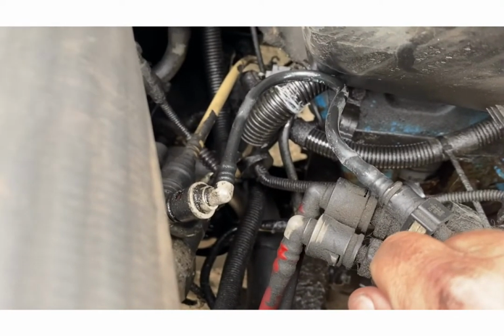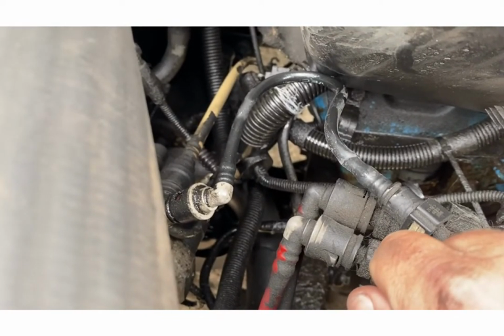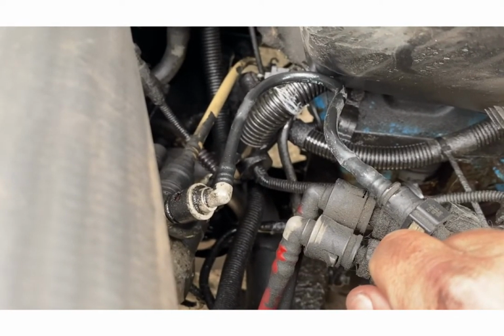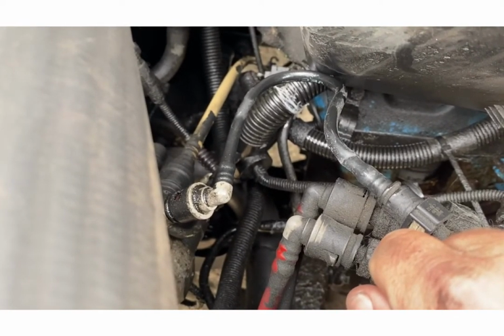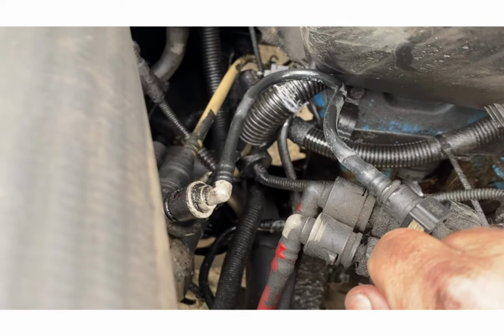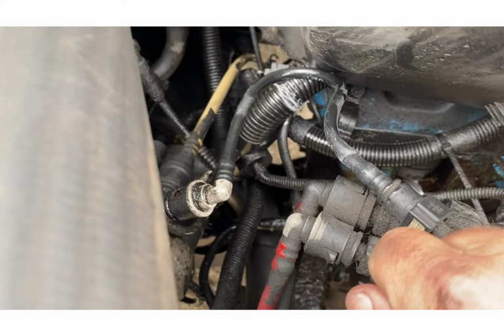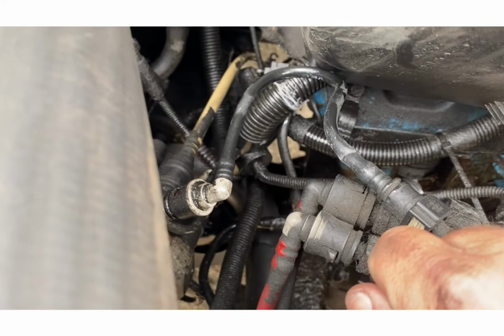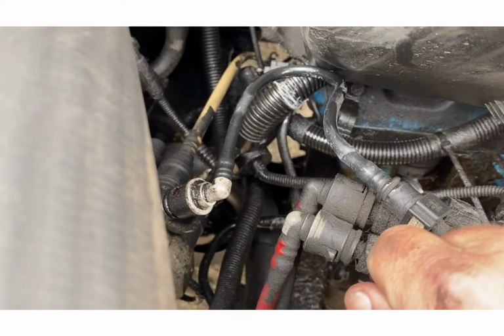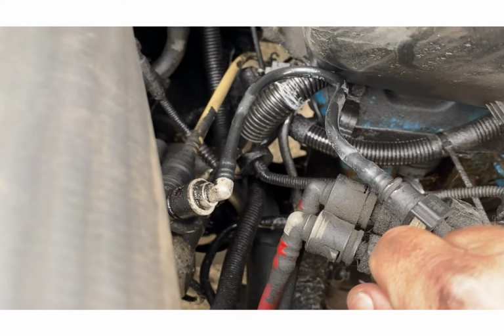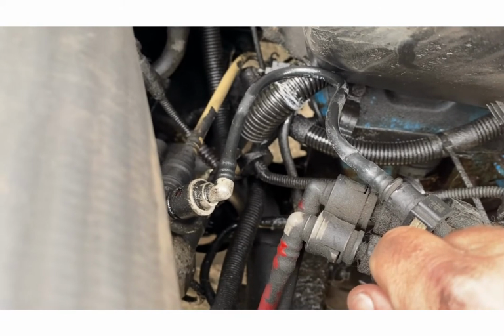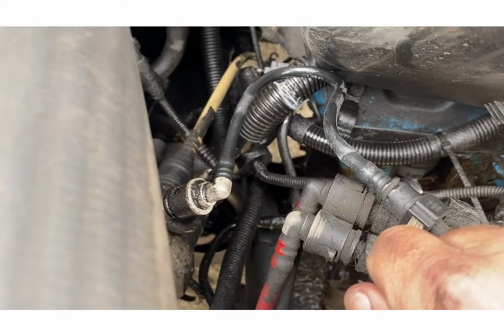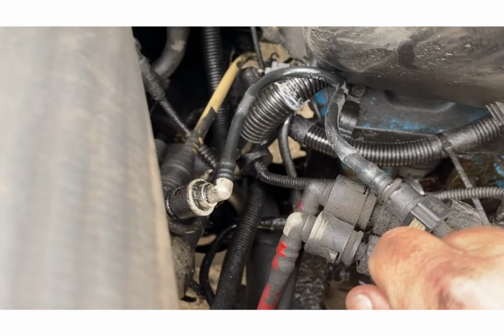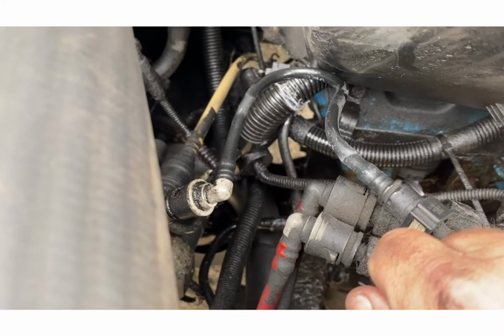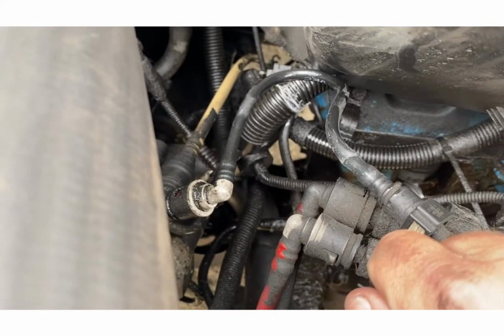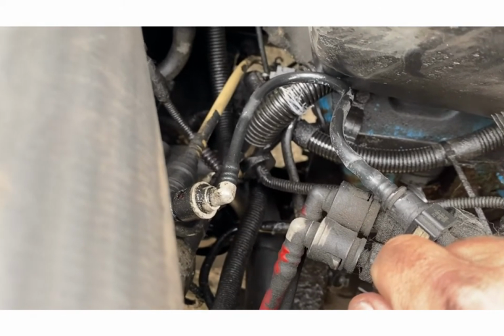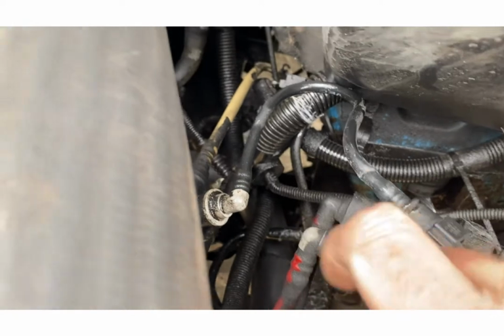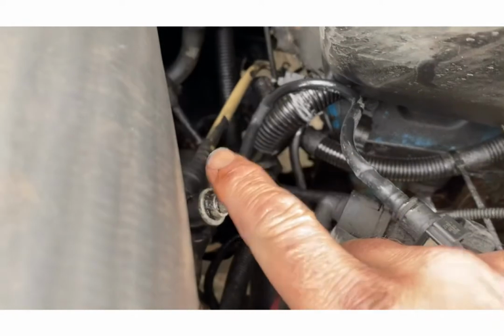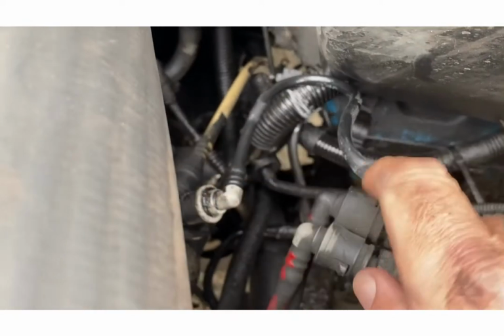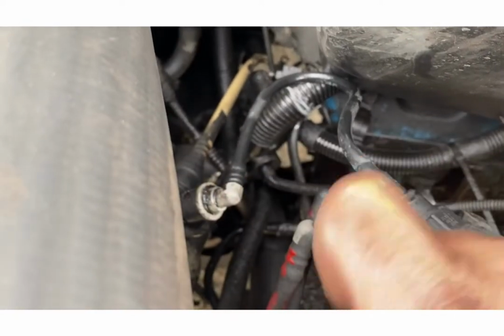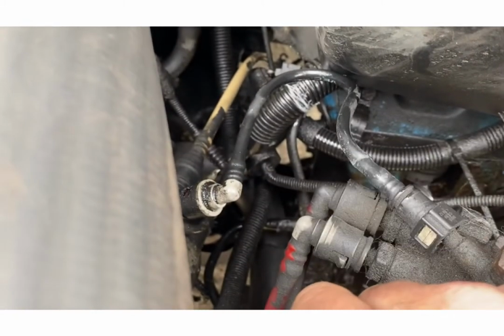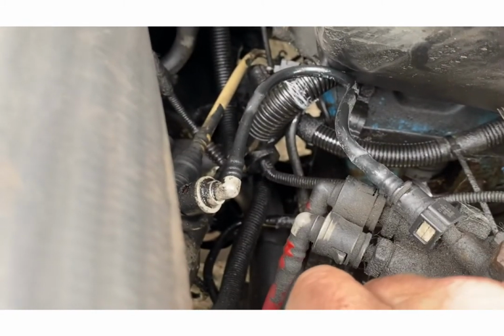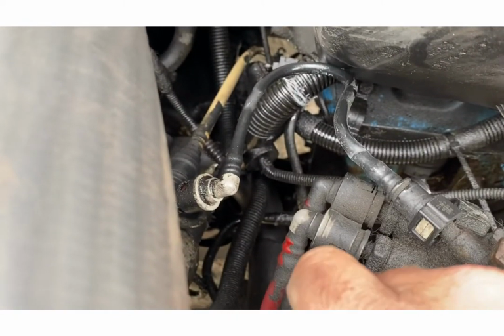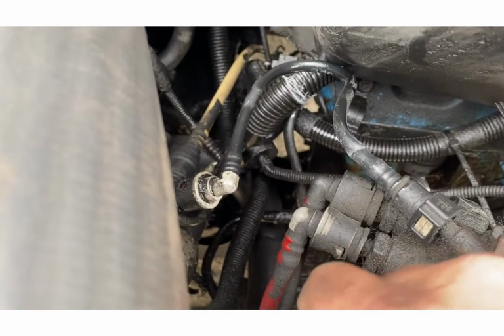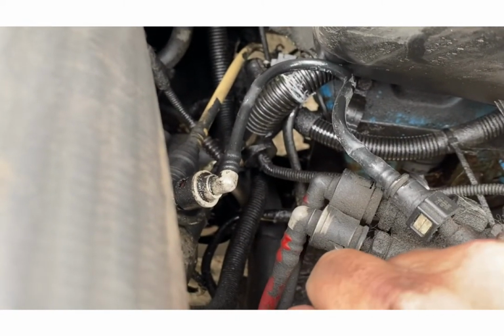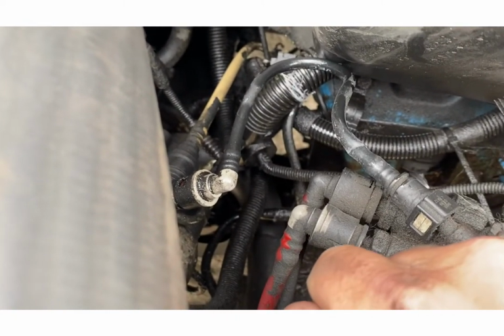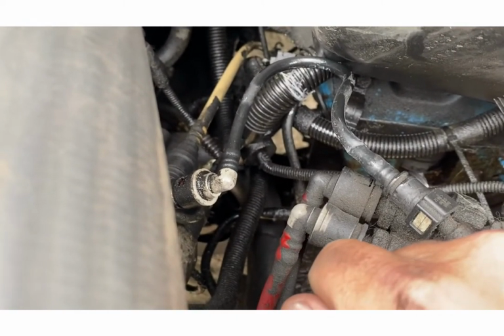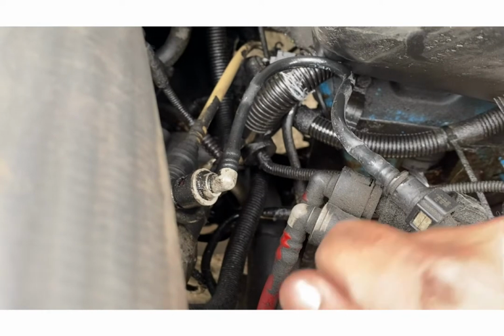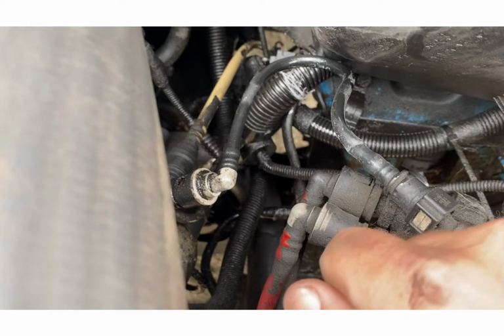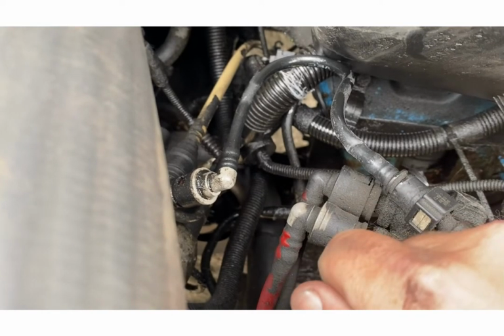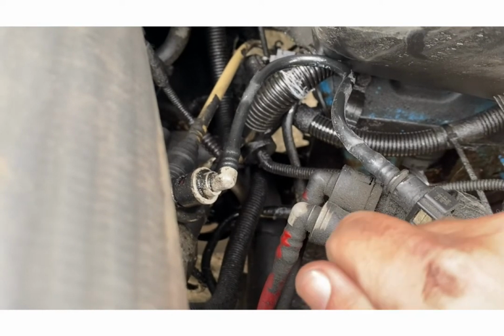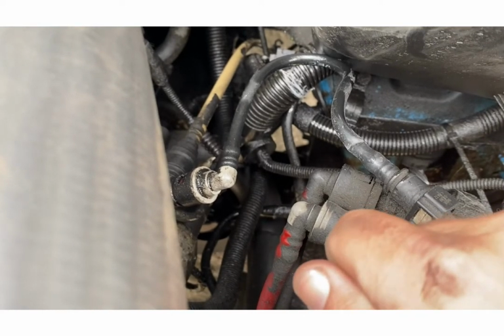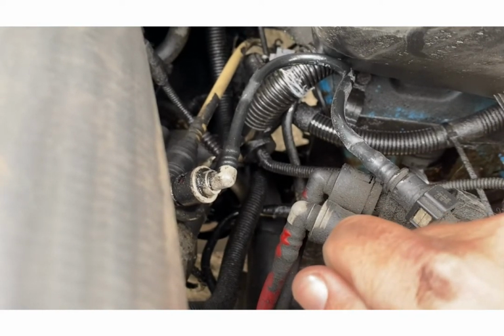Hopefully that's job done — it'll save me a fortune in fuel and we'll be back on the road. So we're going to start off, cut it at both ends, nip to the motor spares to get a length of pipe, then come back and fit it.